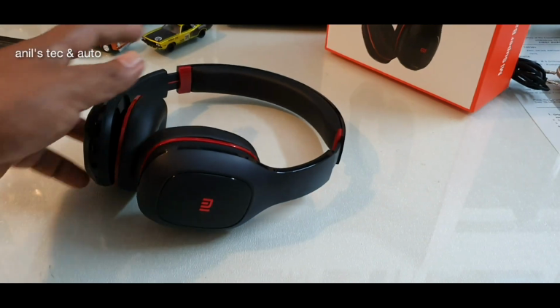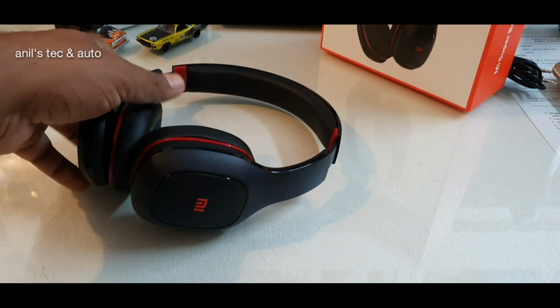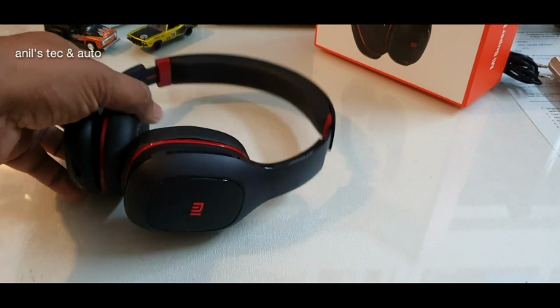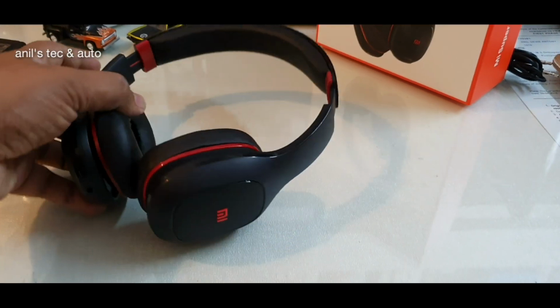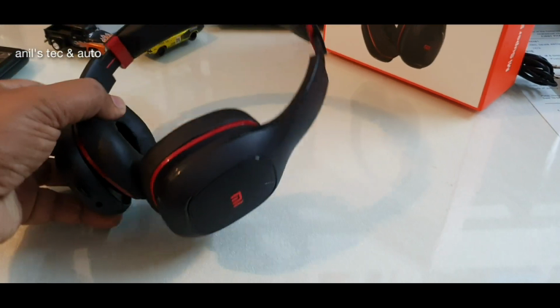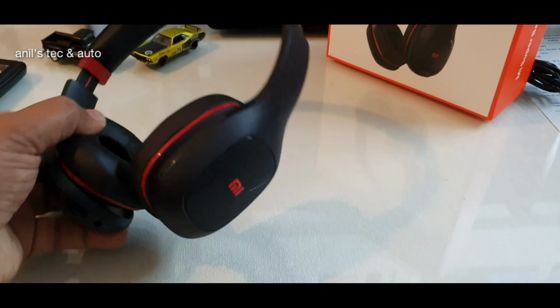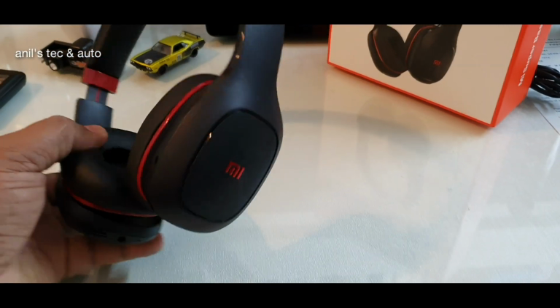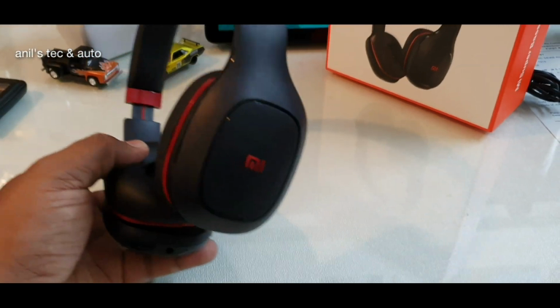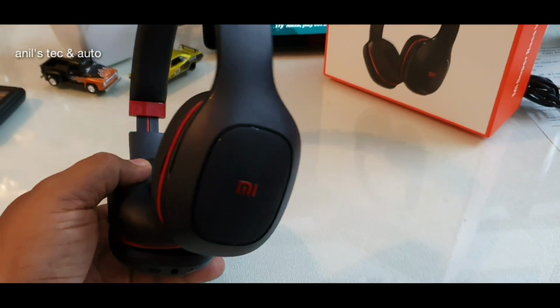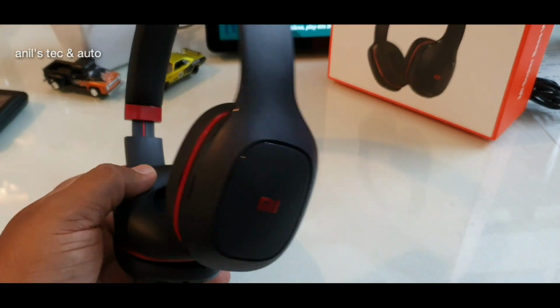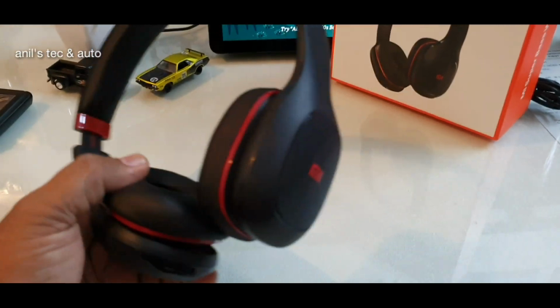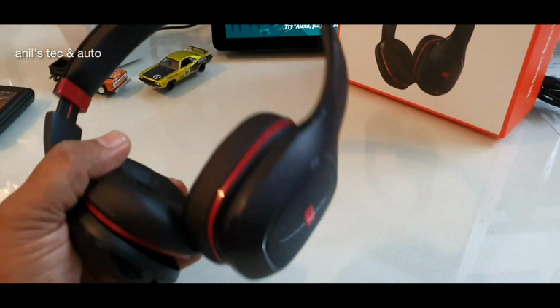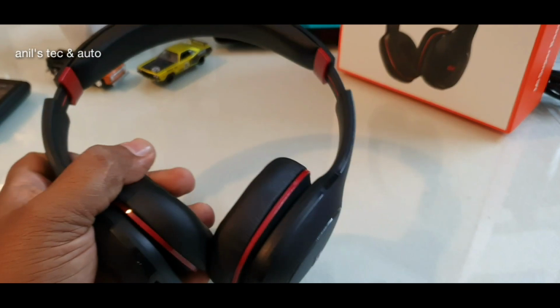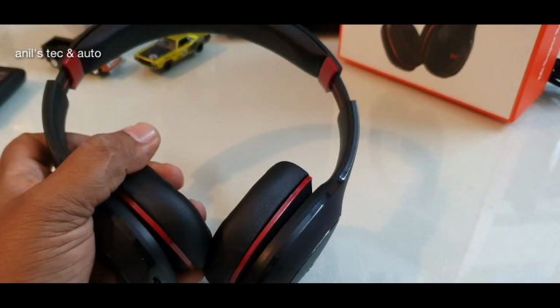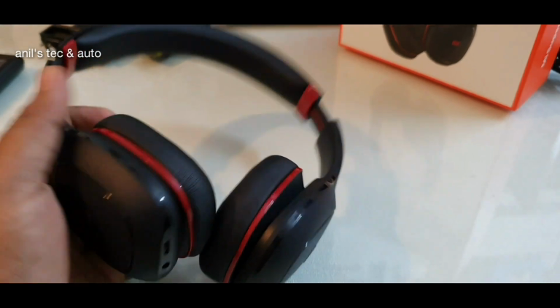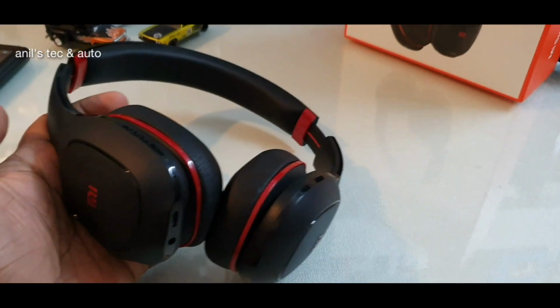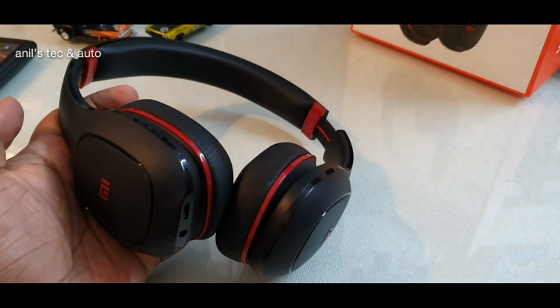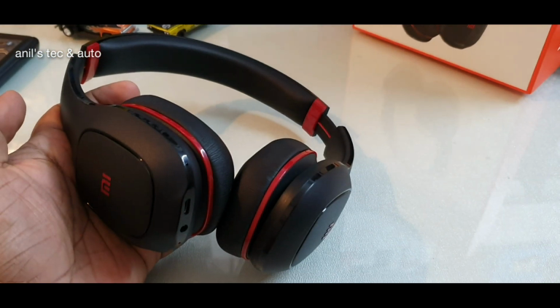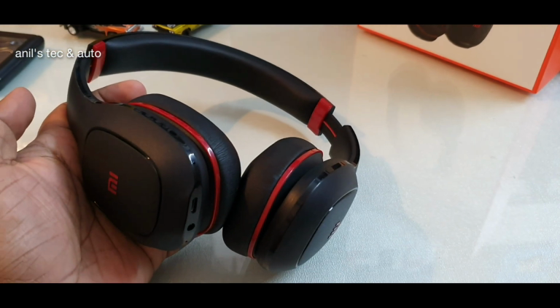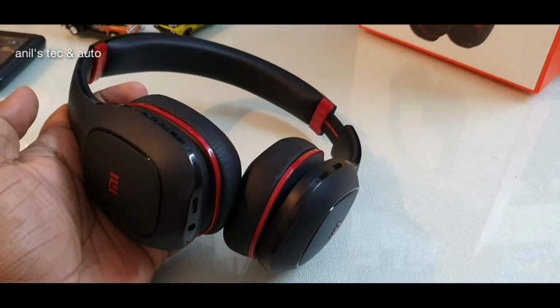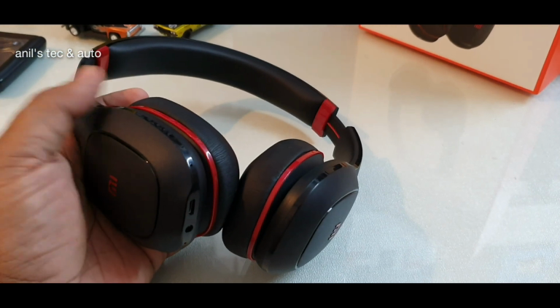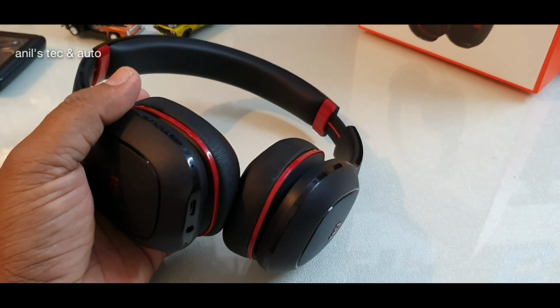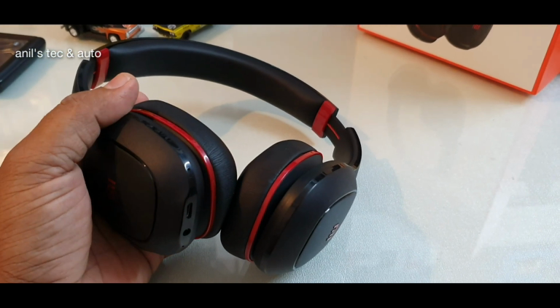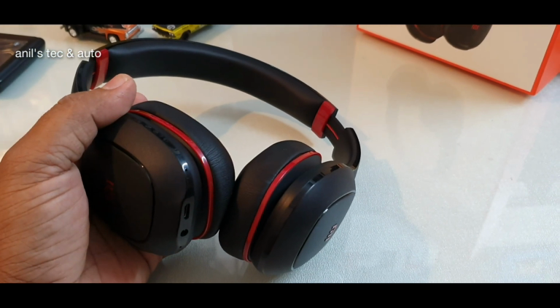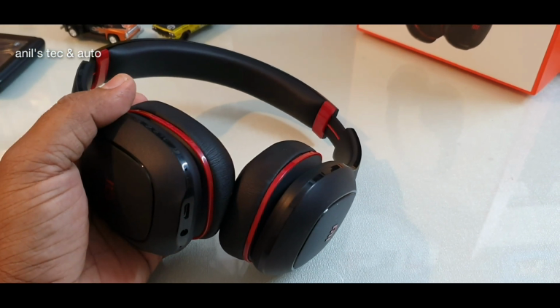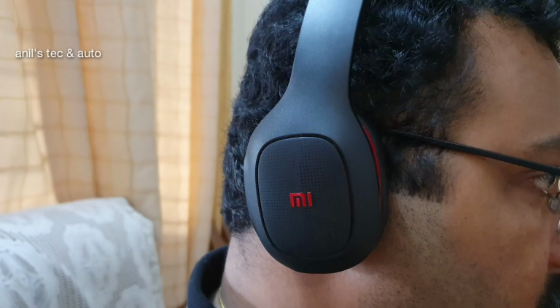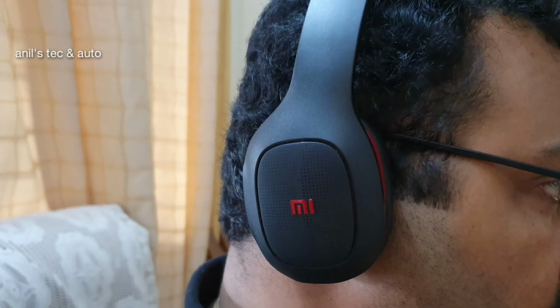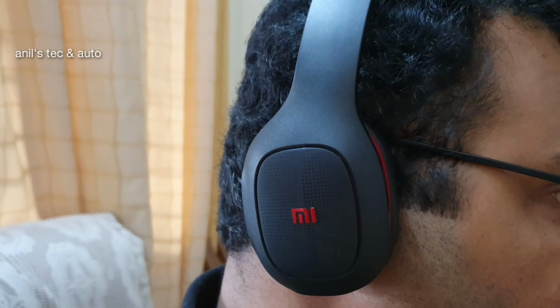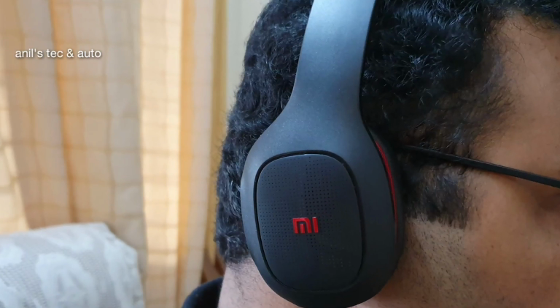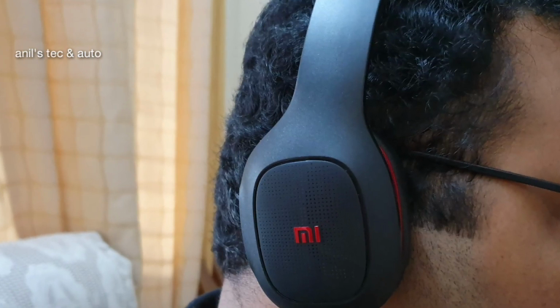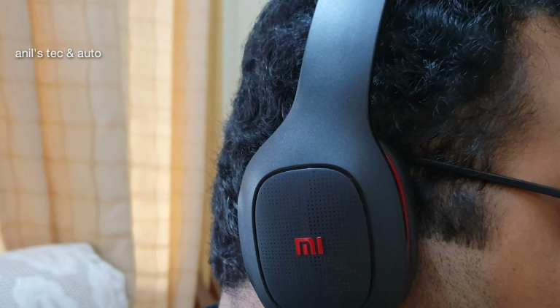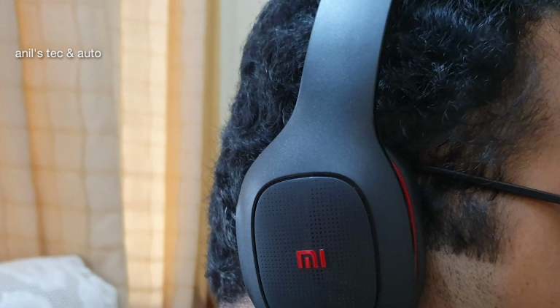One good thing about this headset is it can be used even passively — that is, without turning it on — using your 3.5mm cable.